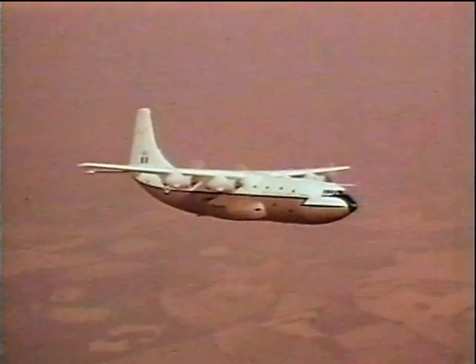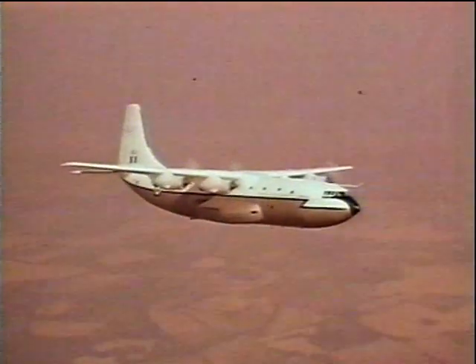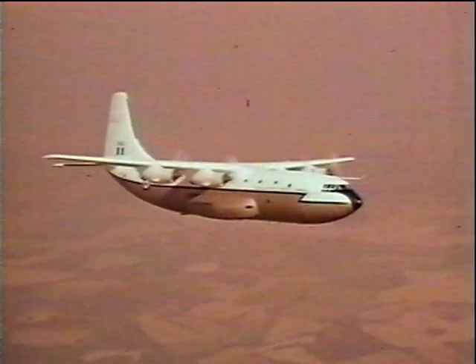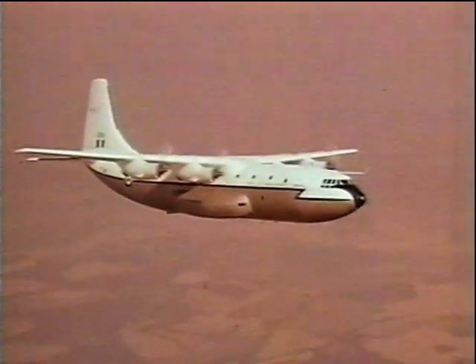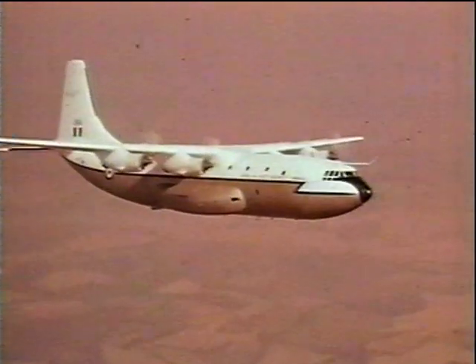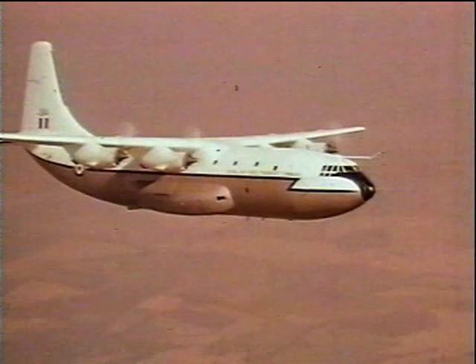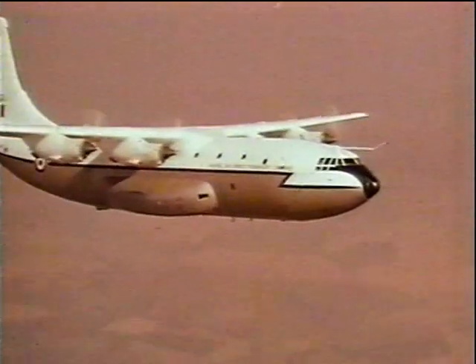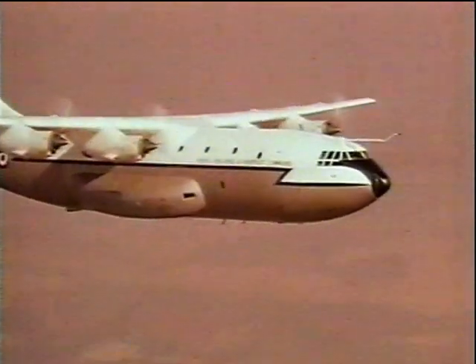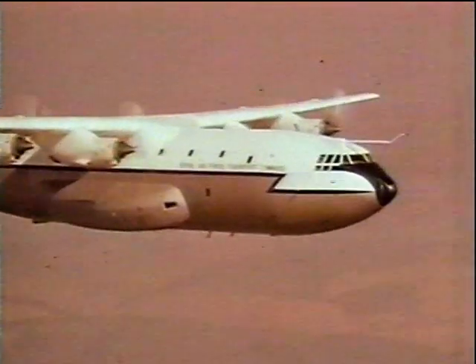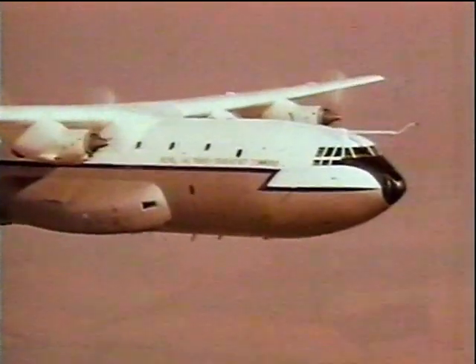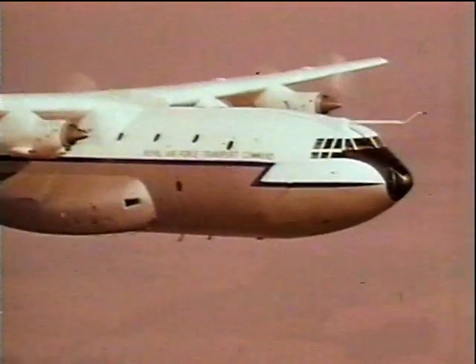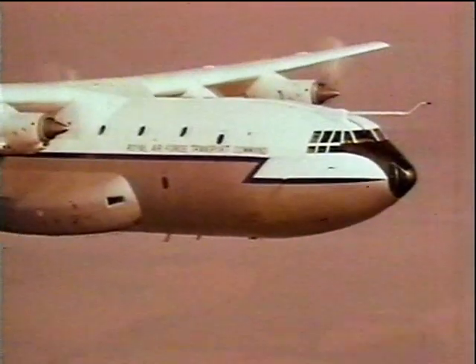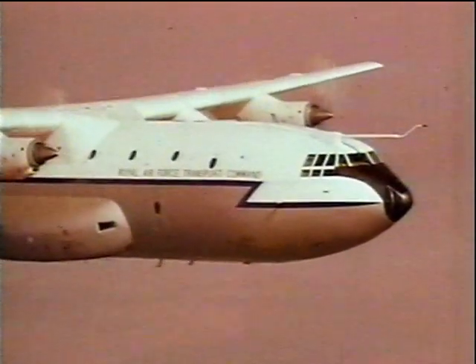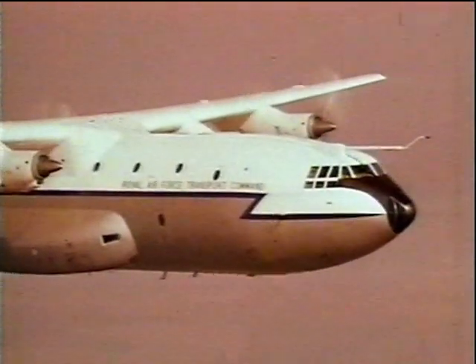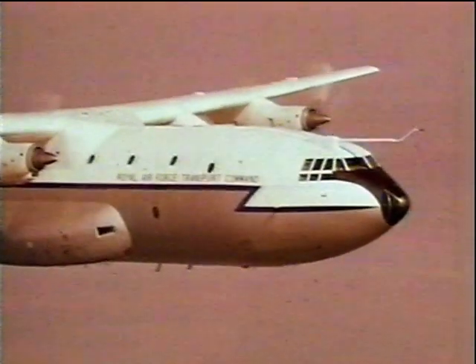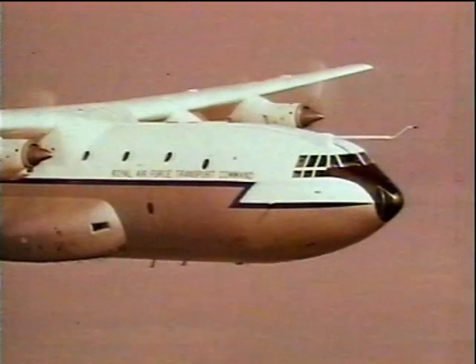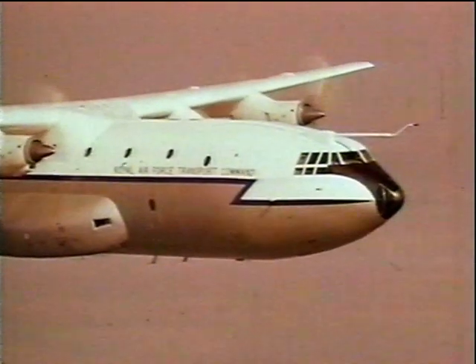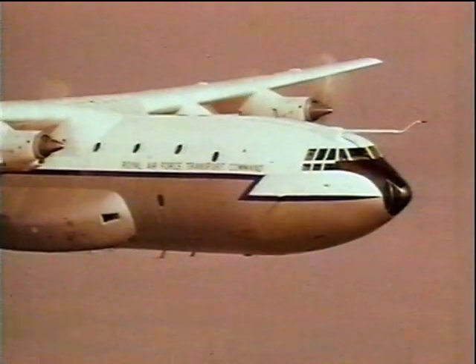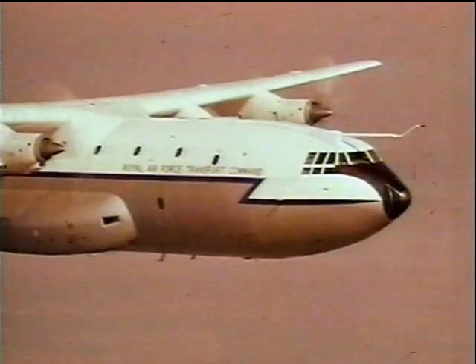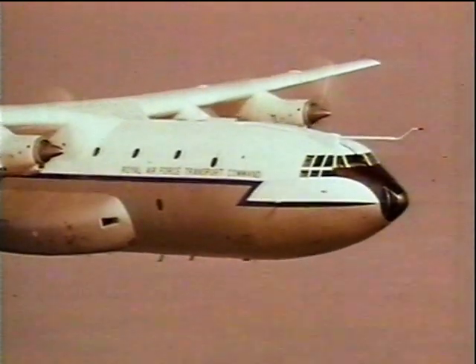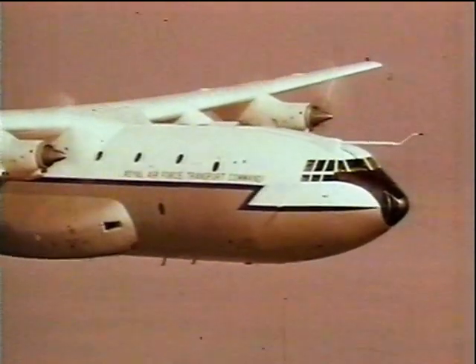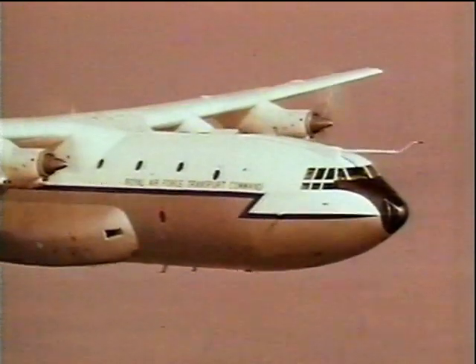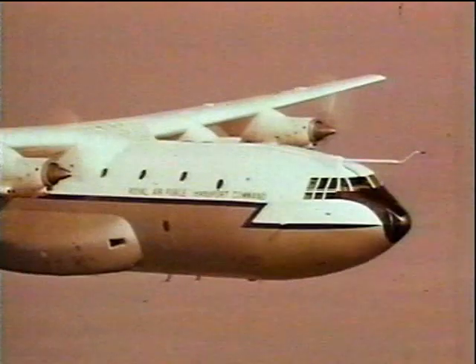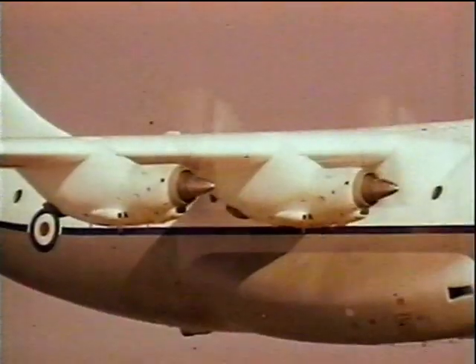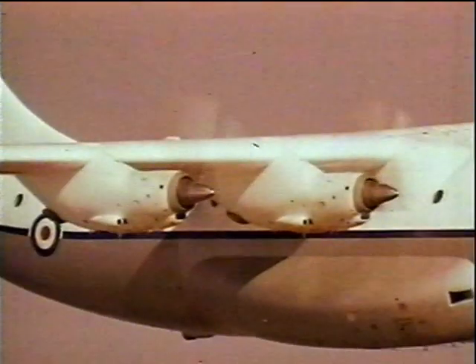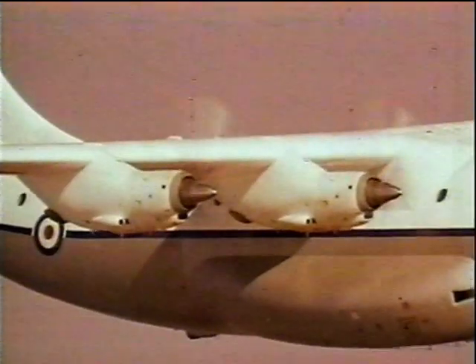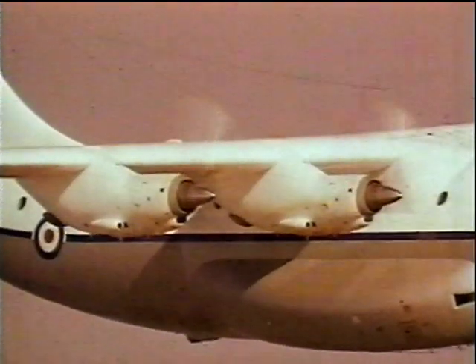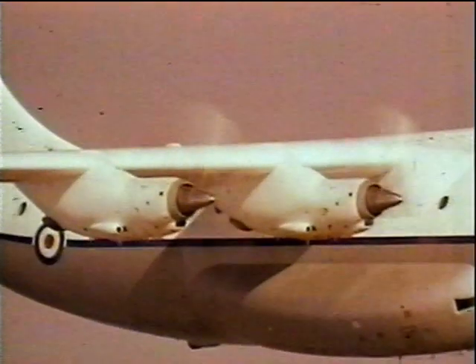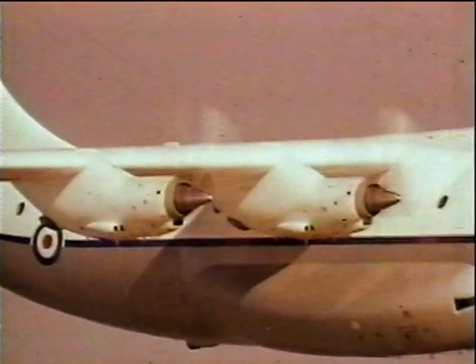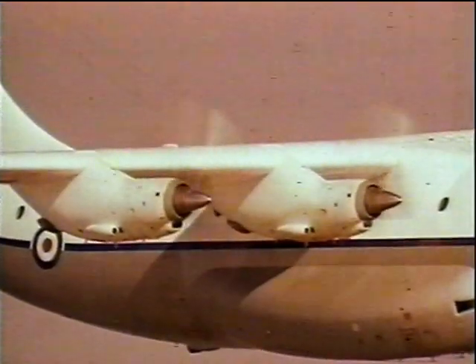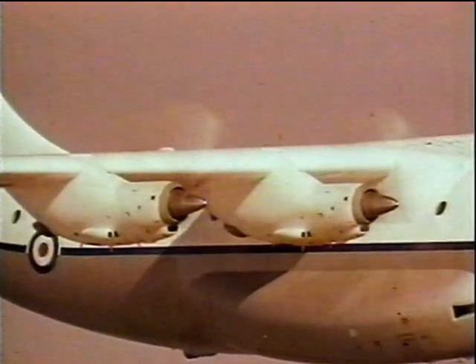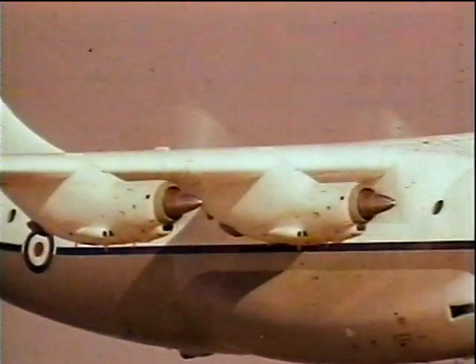The same firm's huge Belfast Strategic Military Freighter can carry up to 220 fully-equipped men or a load of 40 tons. It has four Rolls-Royce Tyne turboprop engines.